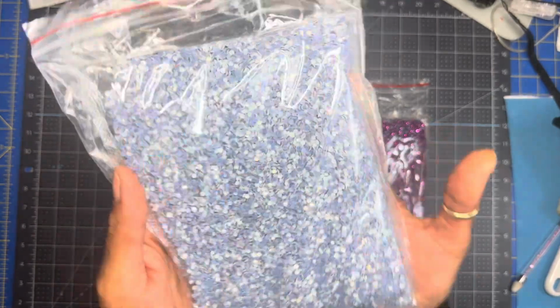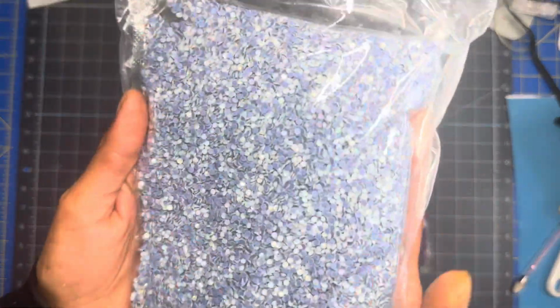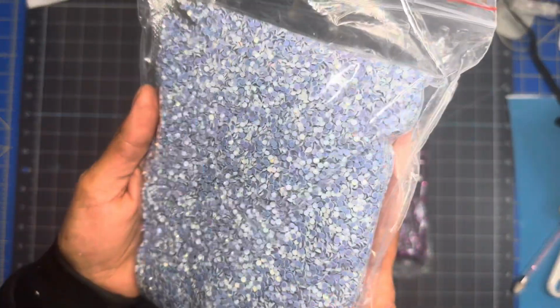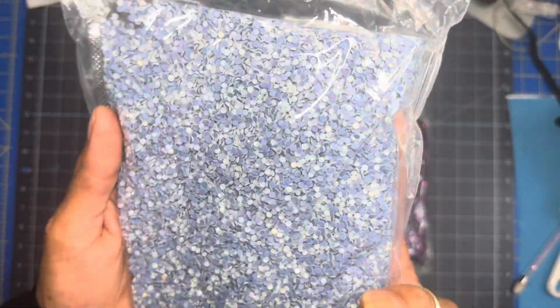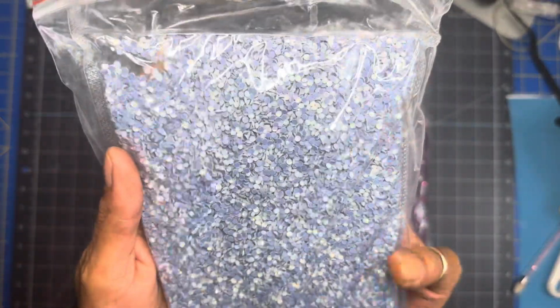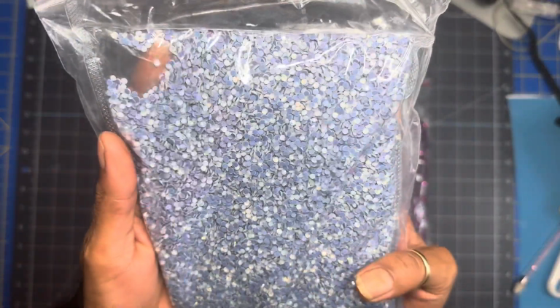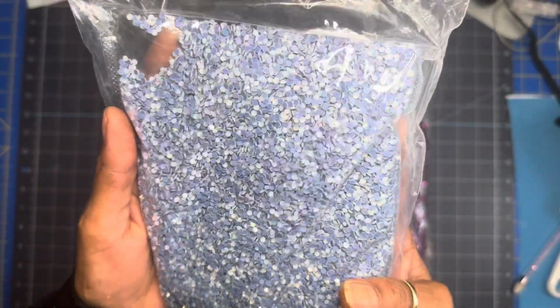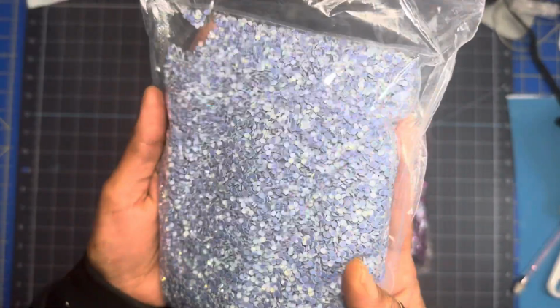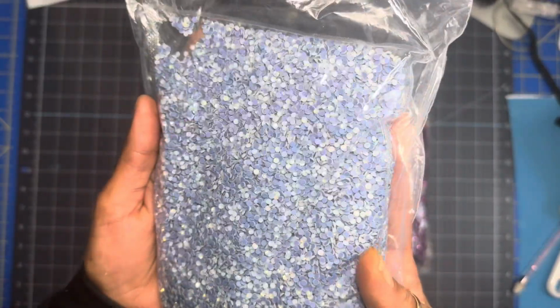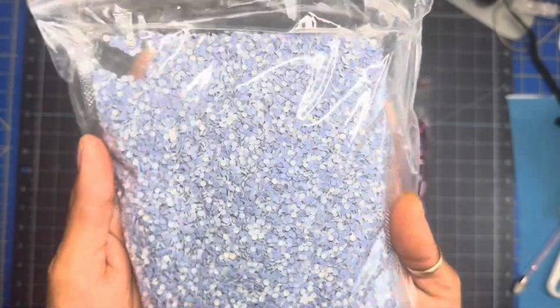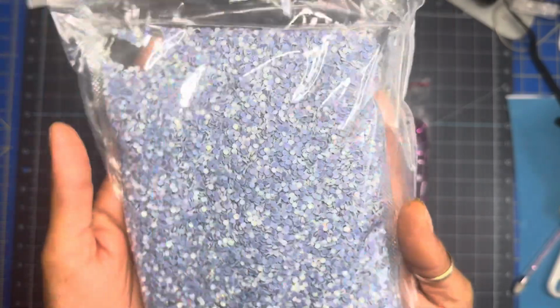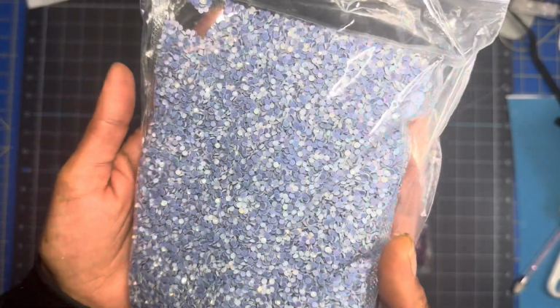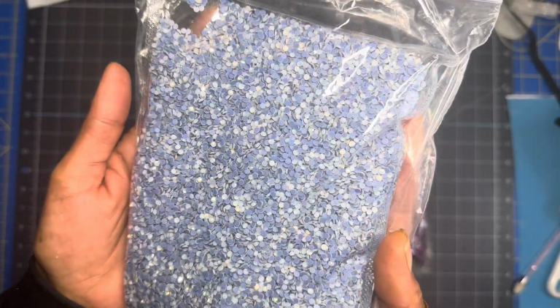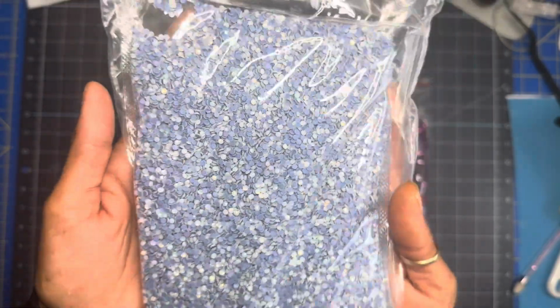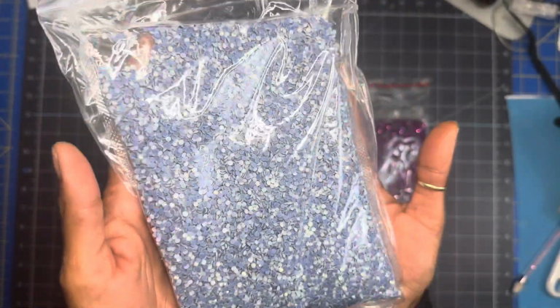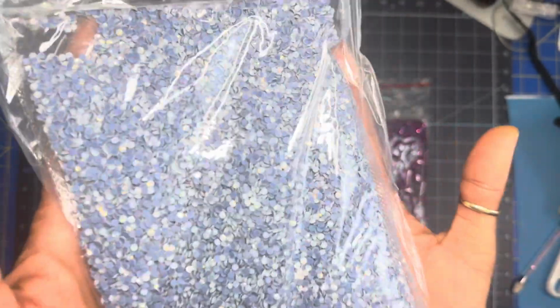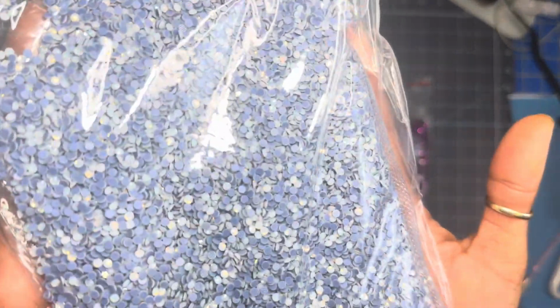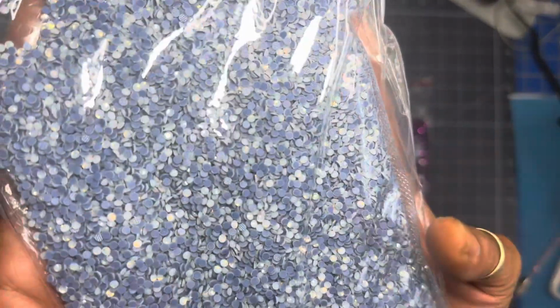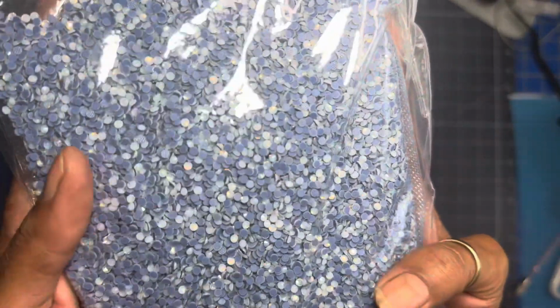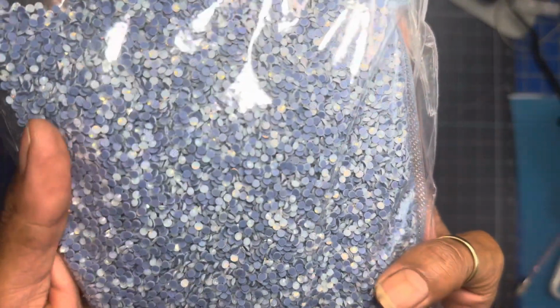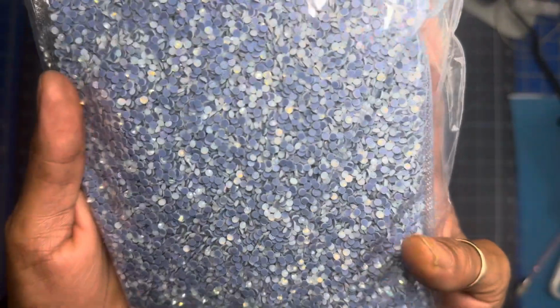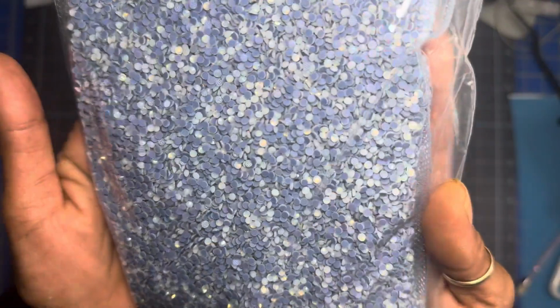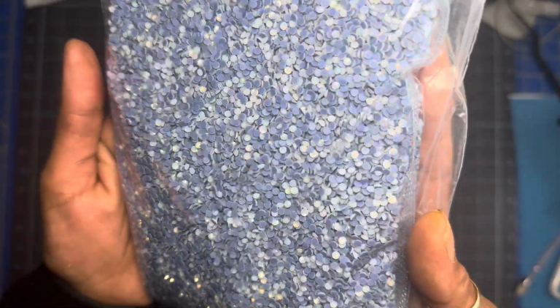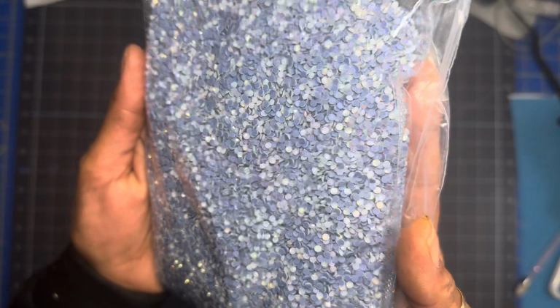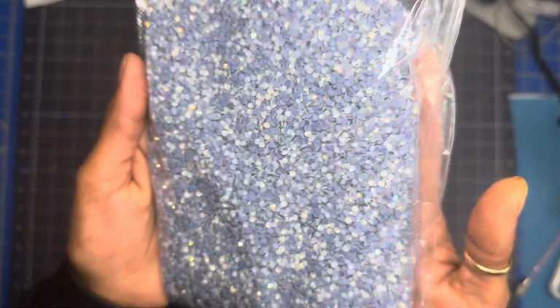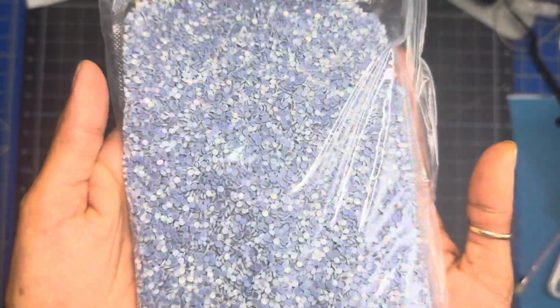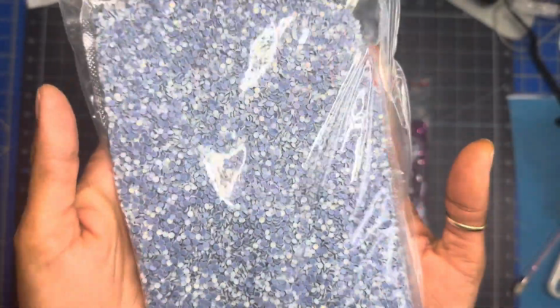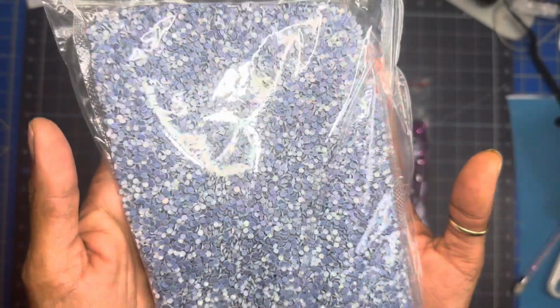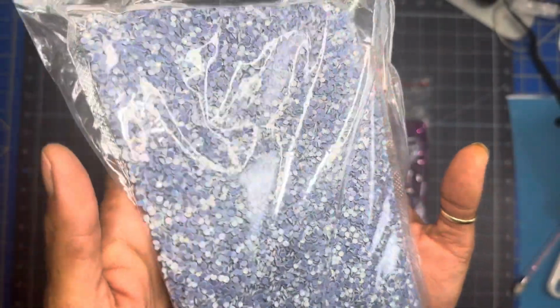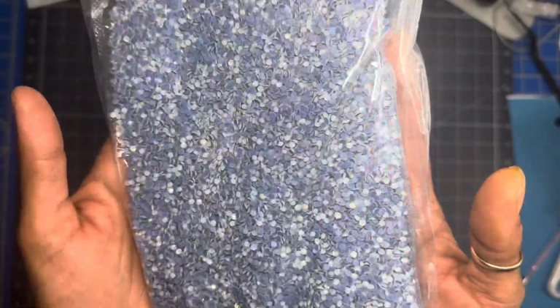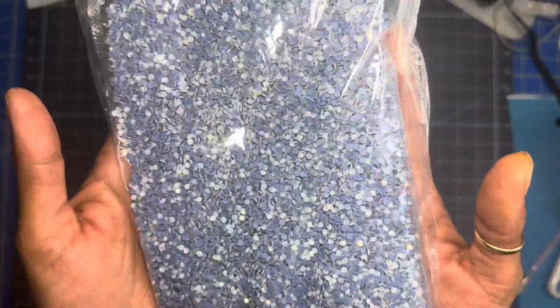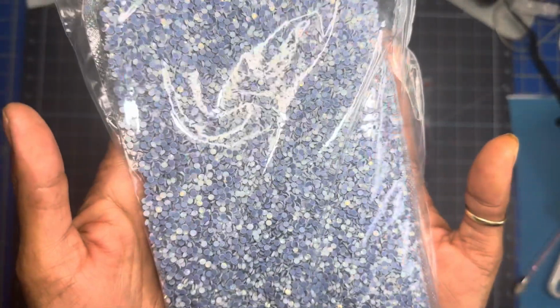This bag right here is going for $155 plus shipping. White opal is beautiful — I made a shirt and it's gorgeous.